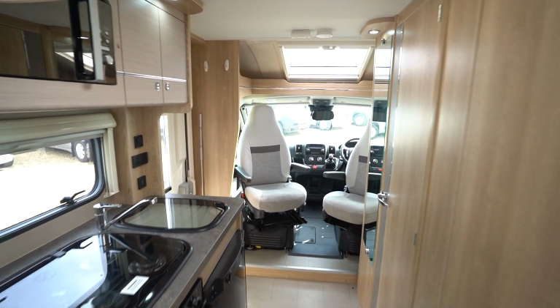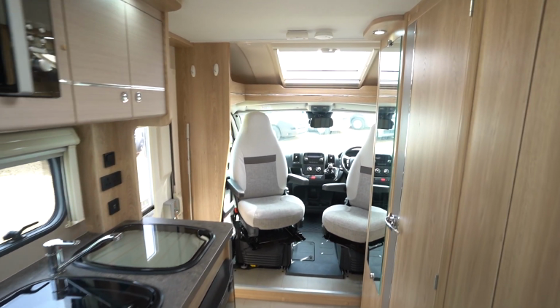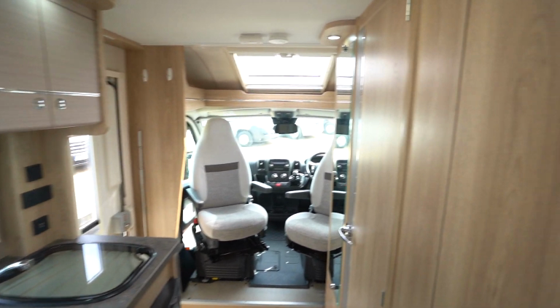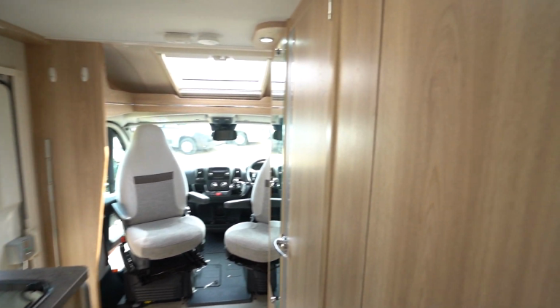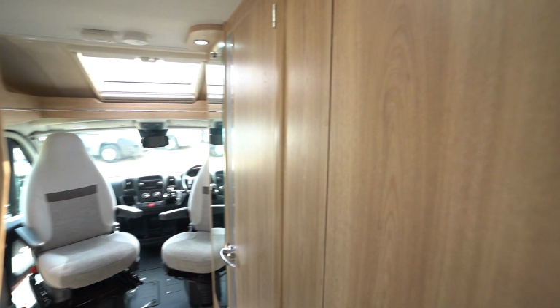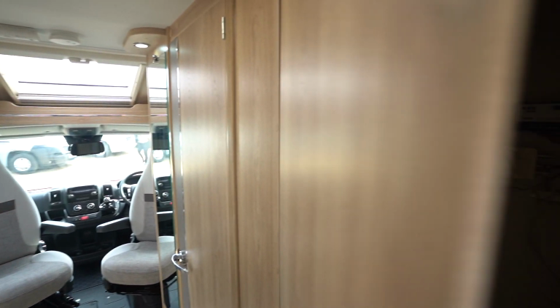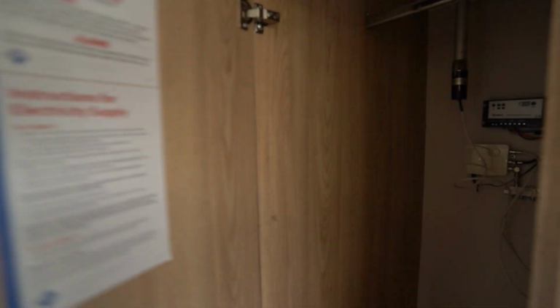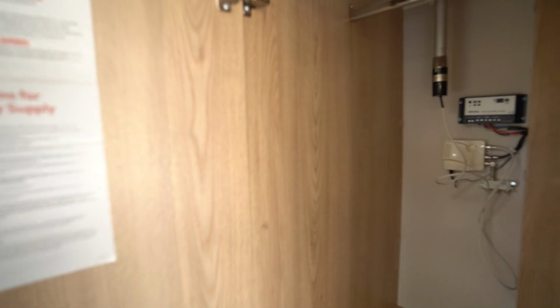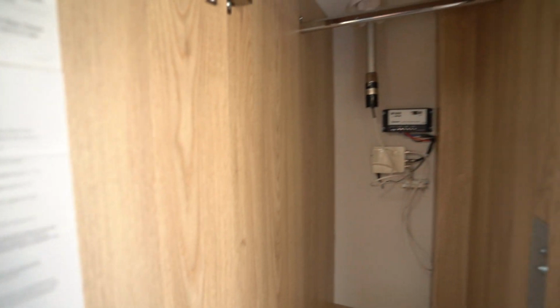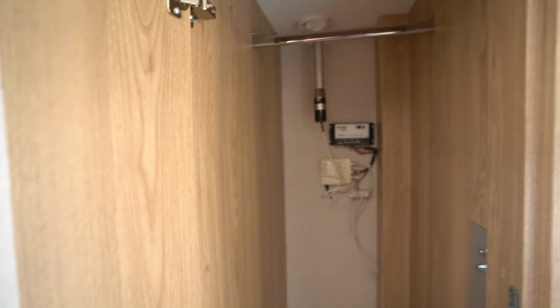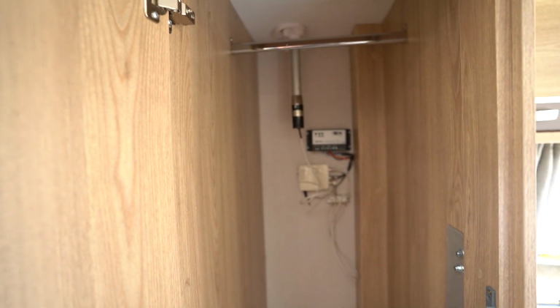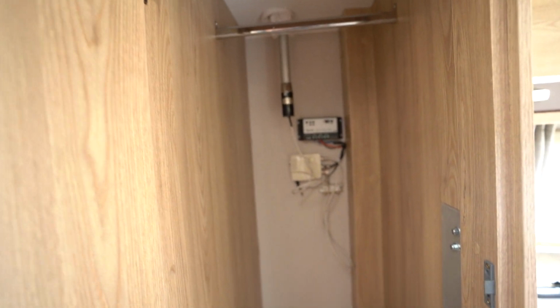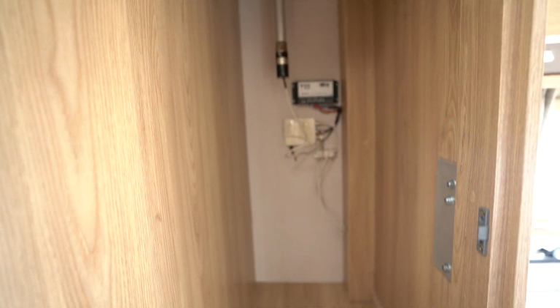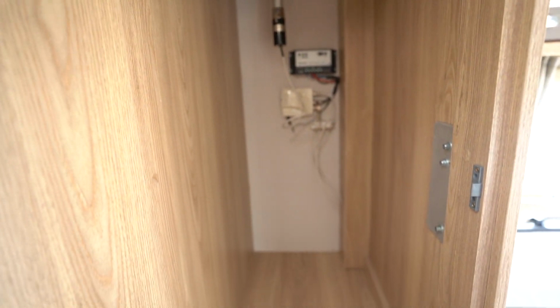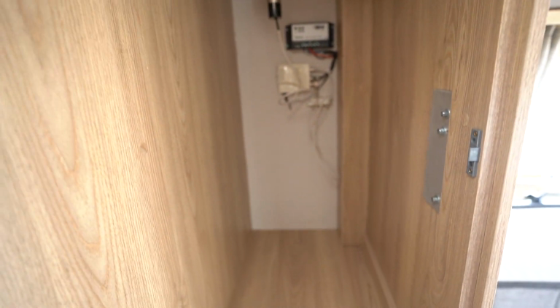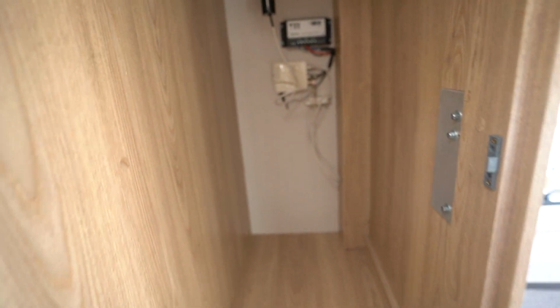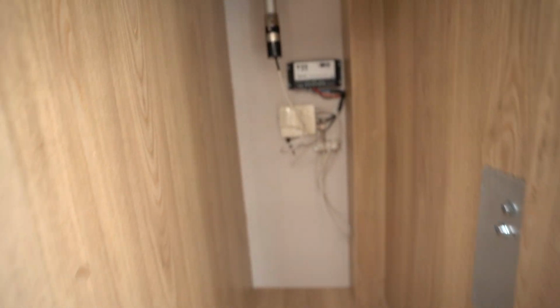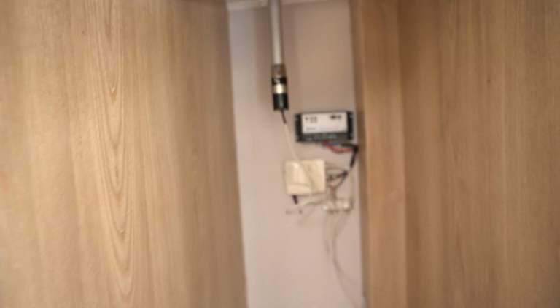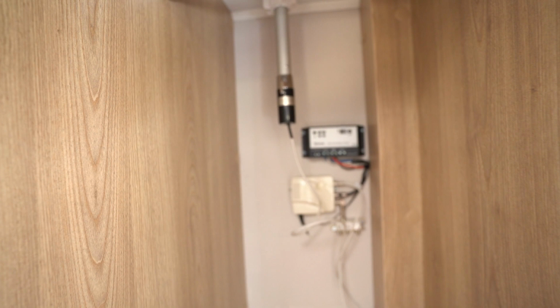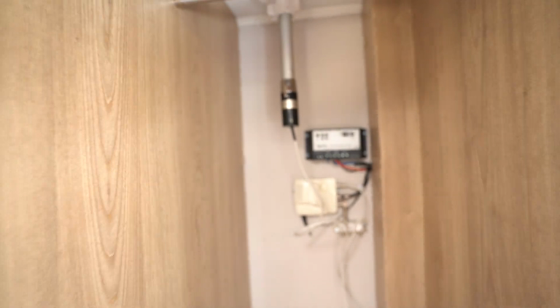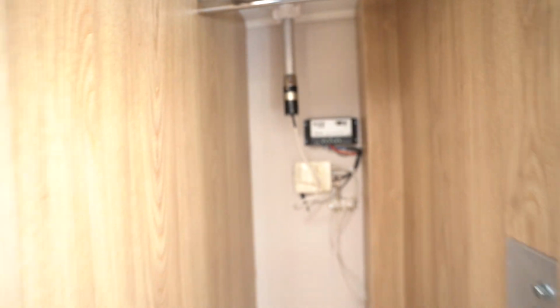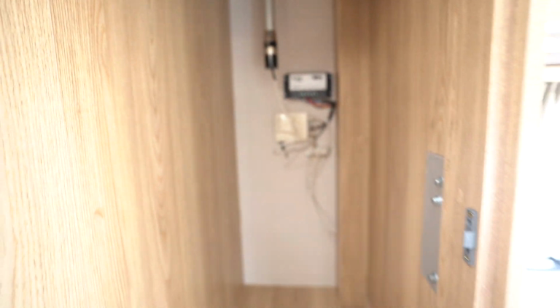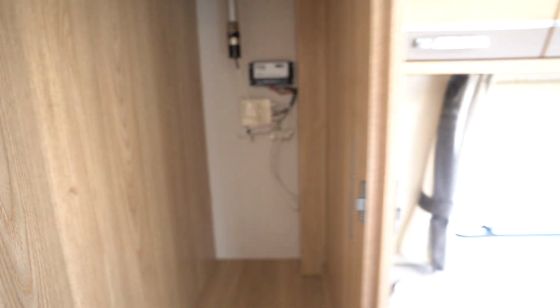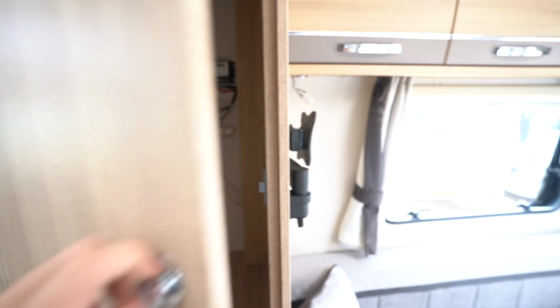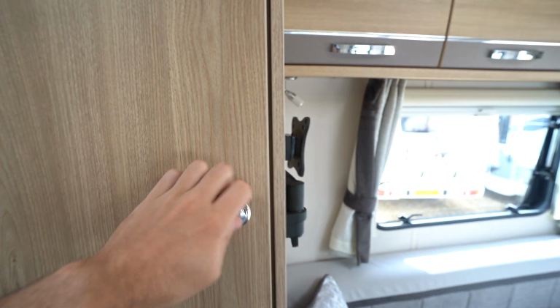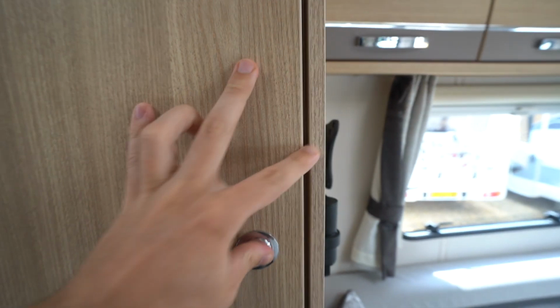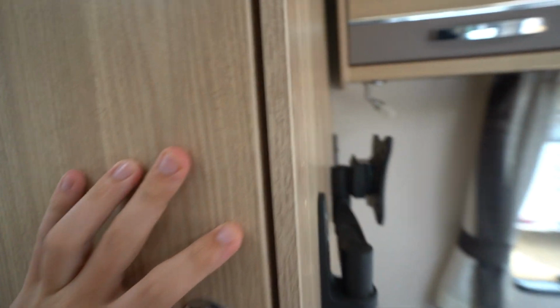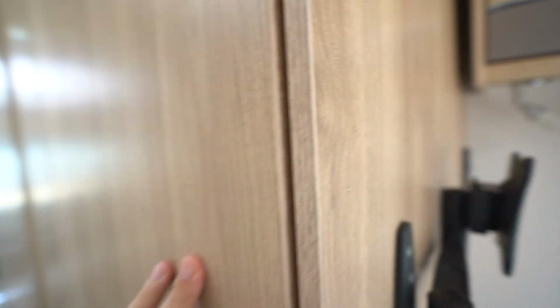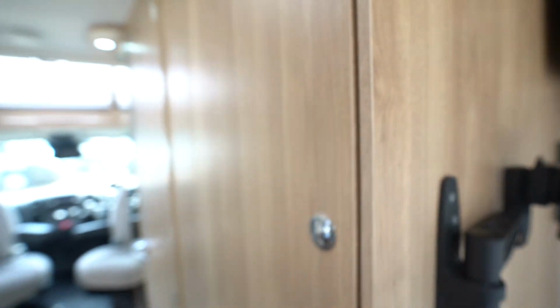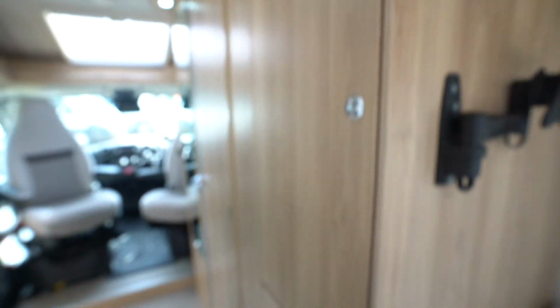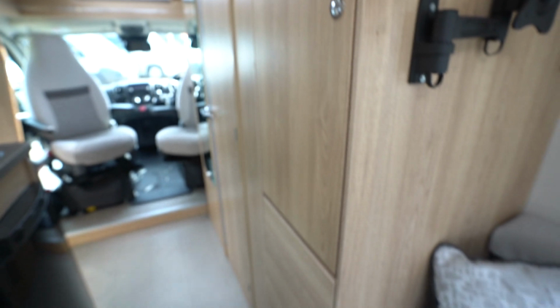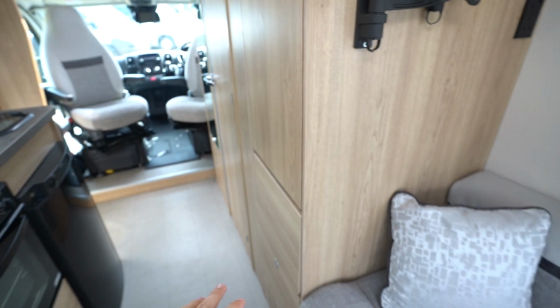As we move forward, to my right in this cupboard here you've got a lovely big storage space — that's where your aerial and solar control is. There's also a nice big wardrobe with drawers below as well.